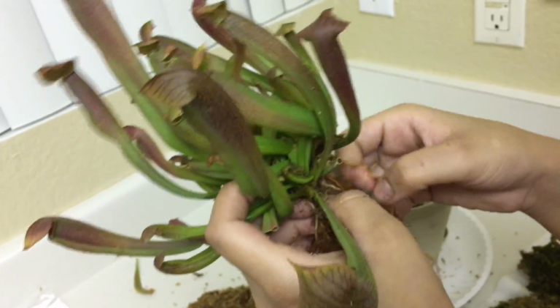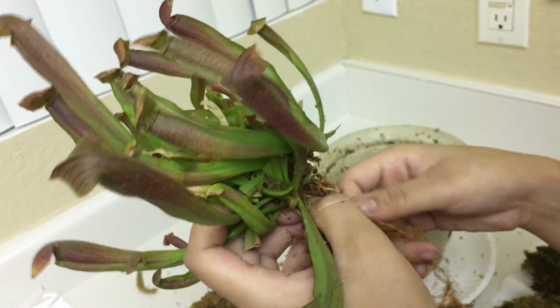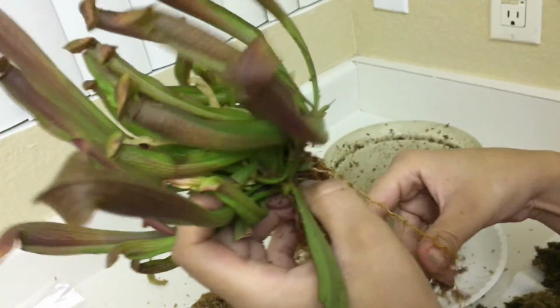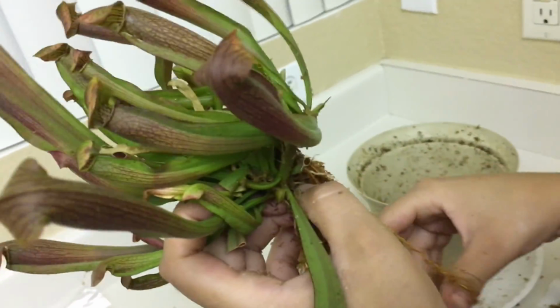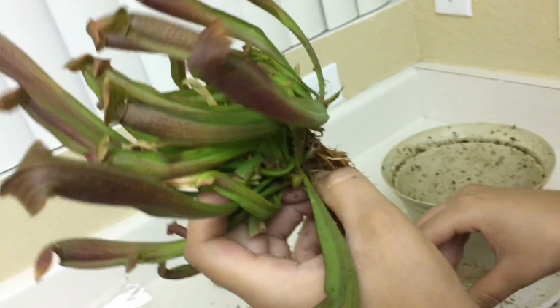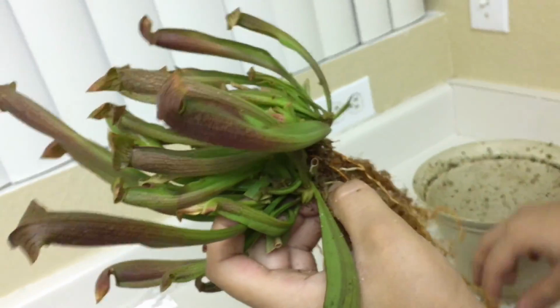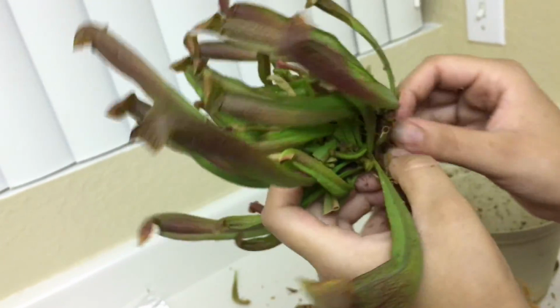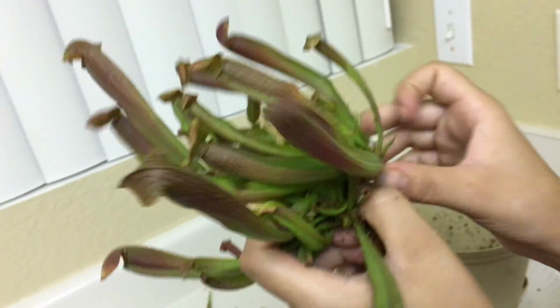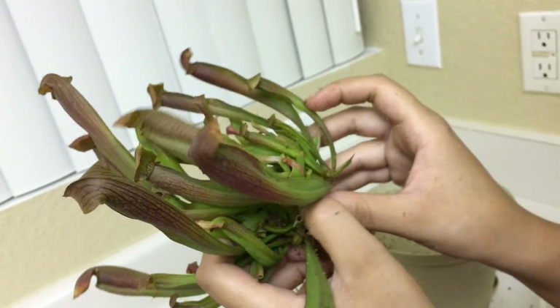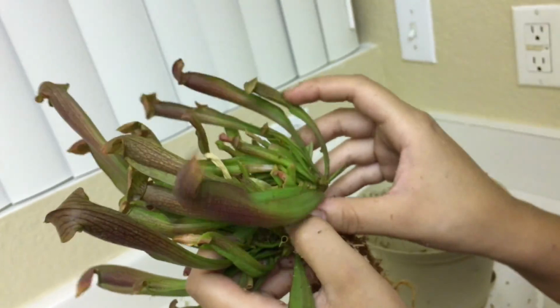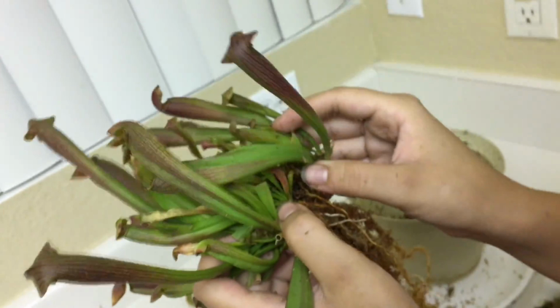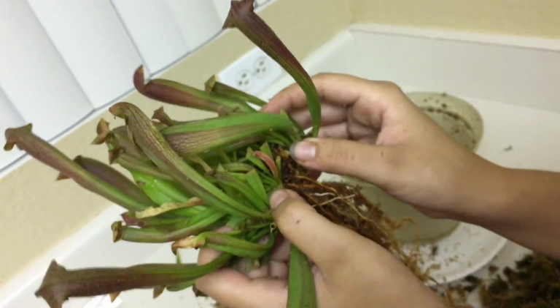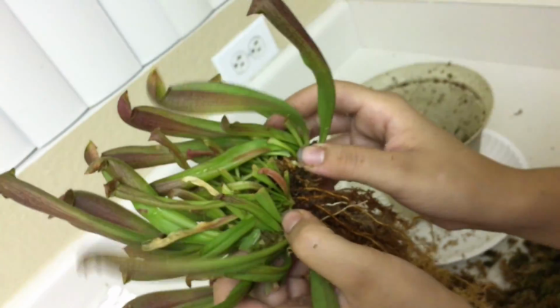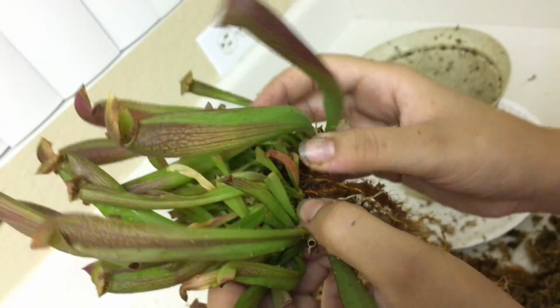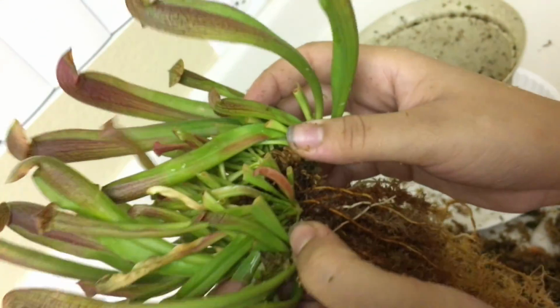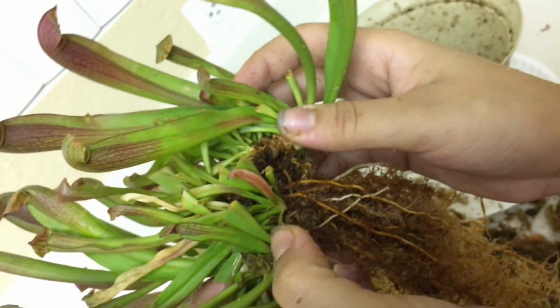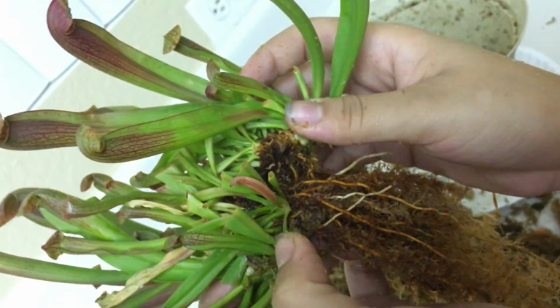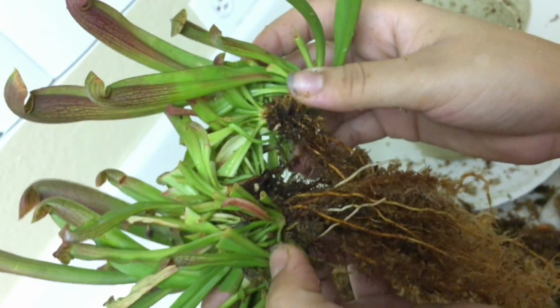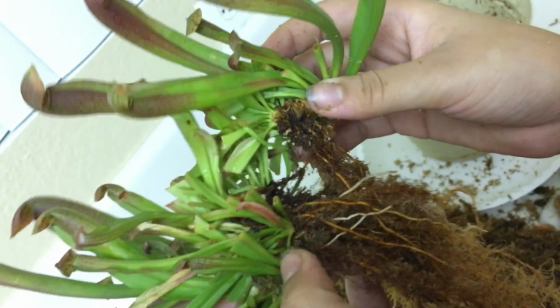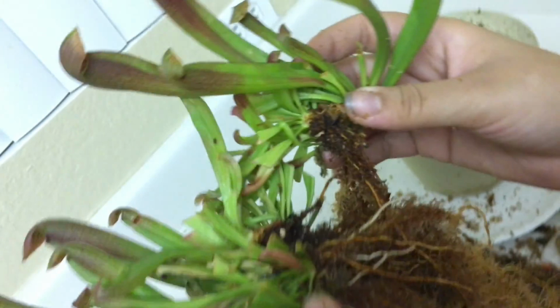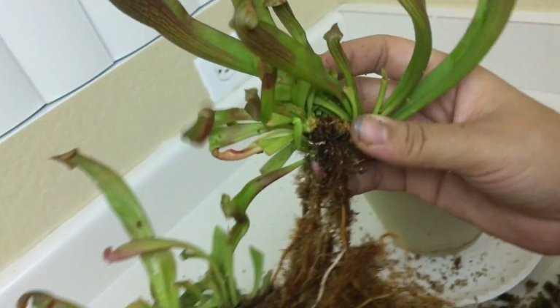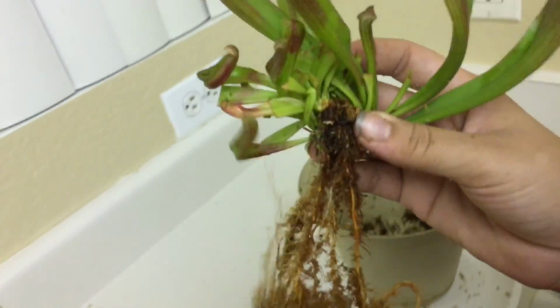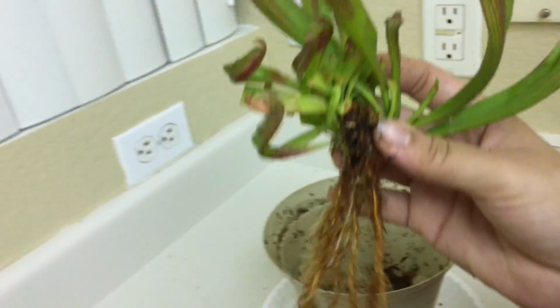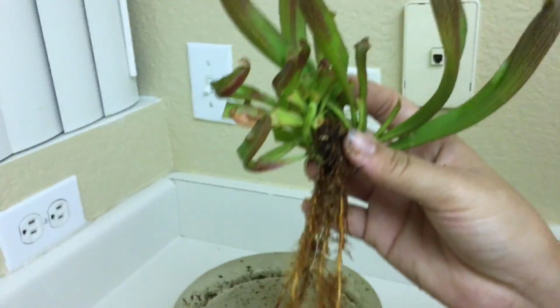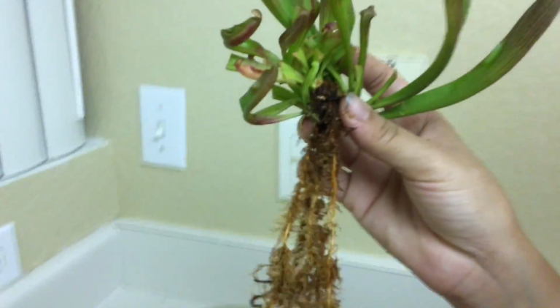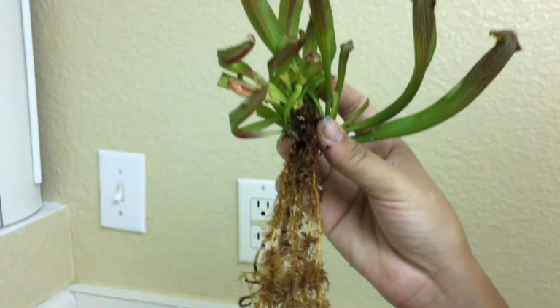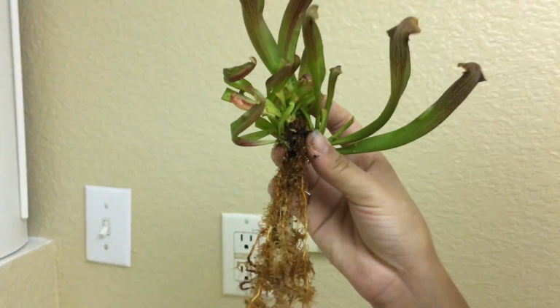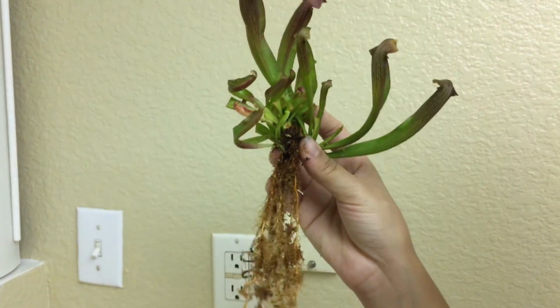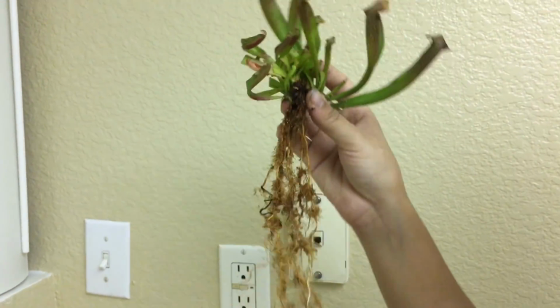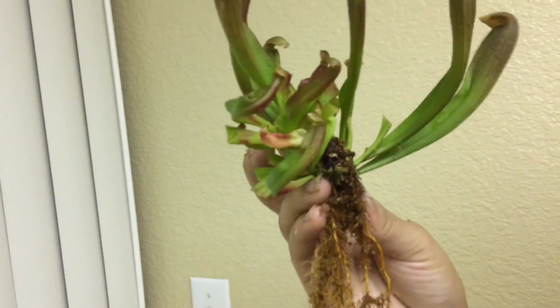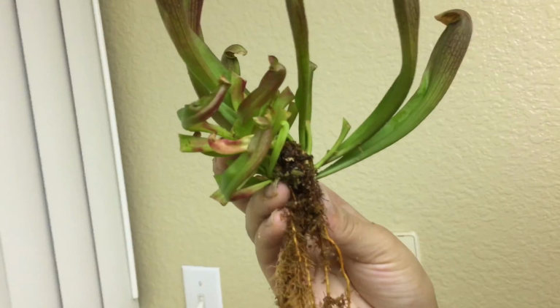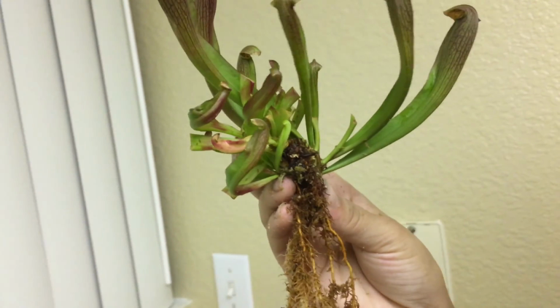So right now we're at the point where we're actually dividing the plant, and you may hear a little bit of cracking sound. Oh, there goes one of them. Just try to be careful not to rip any of the roots. But here goes one.